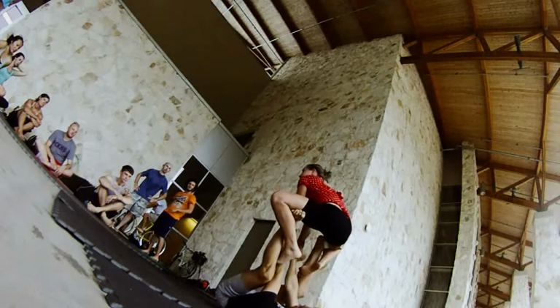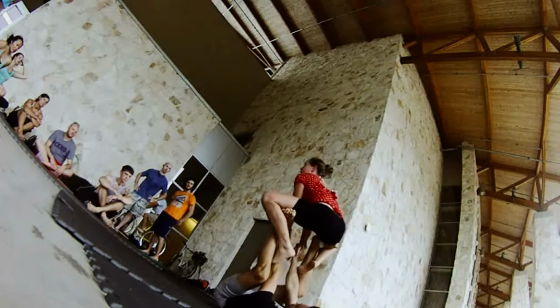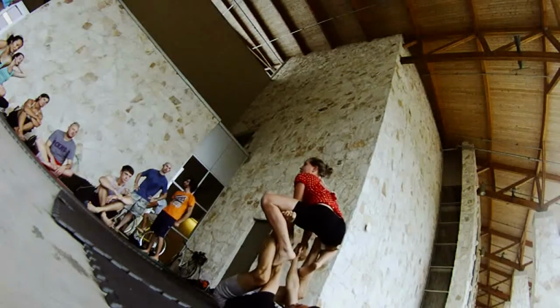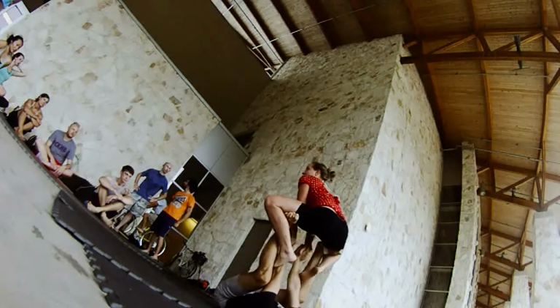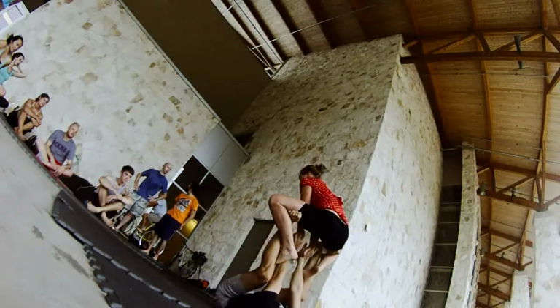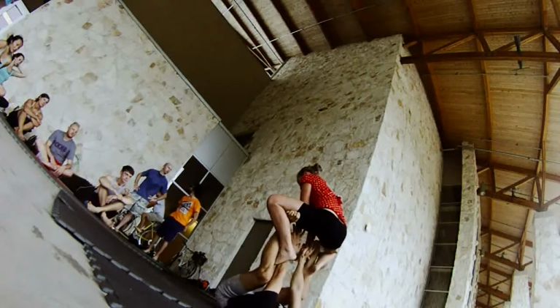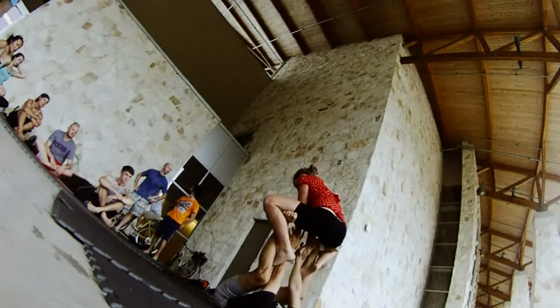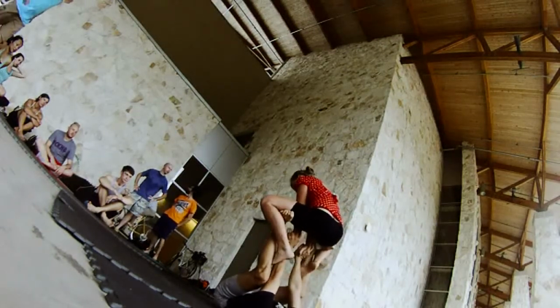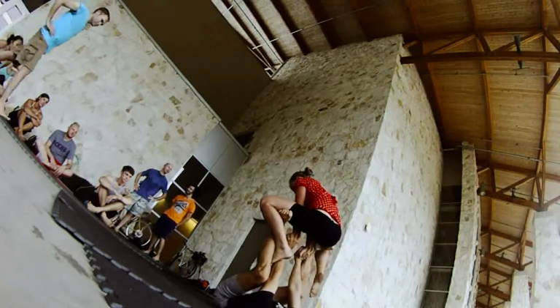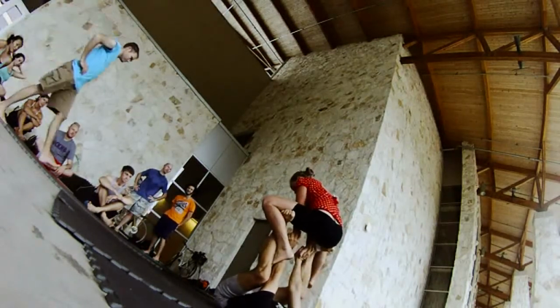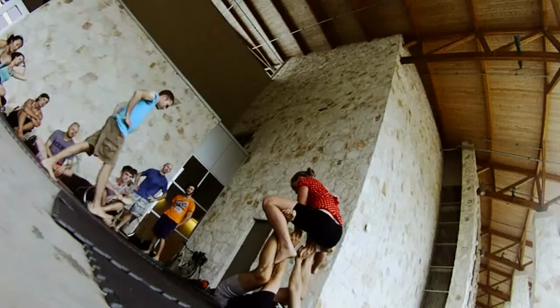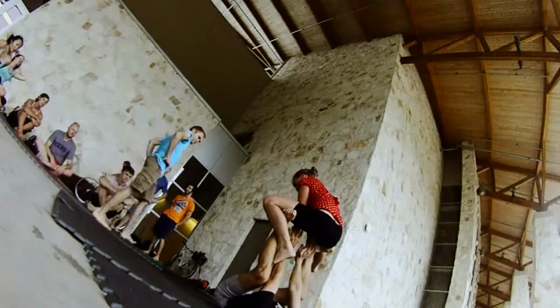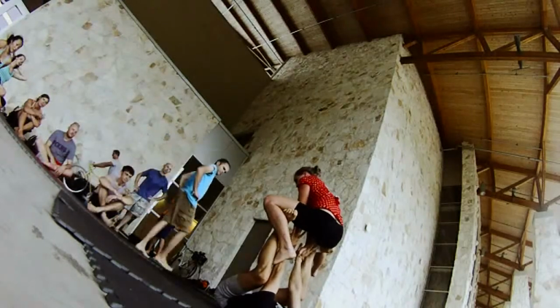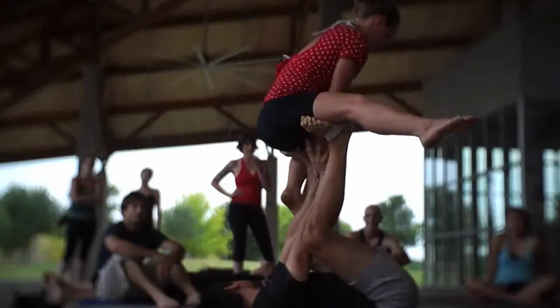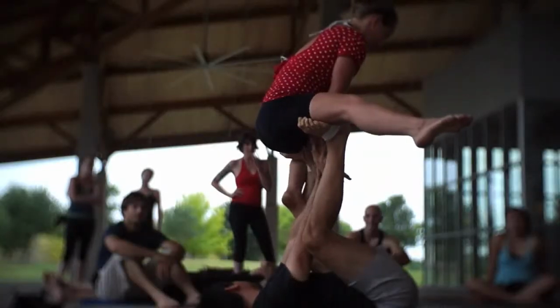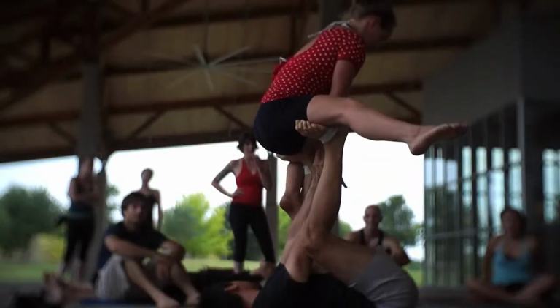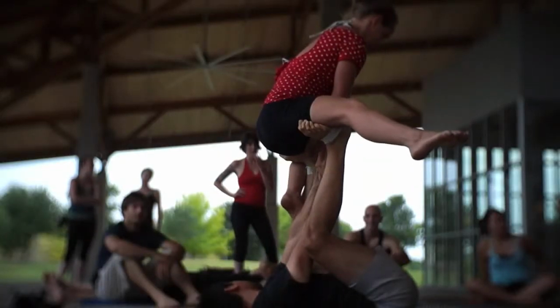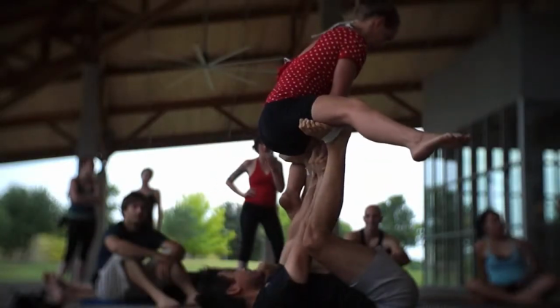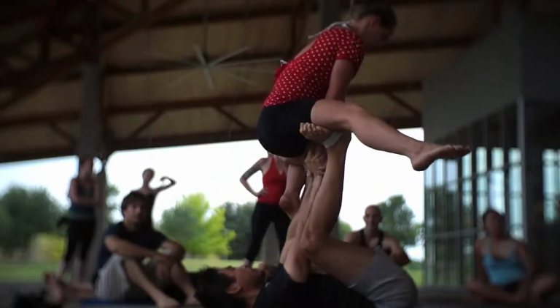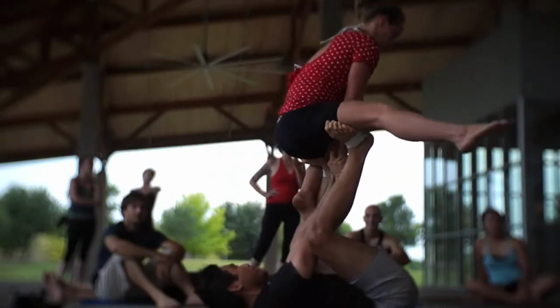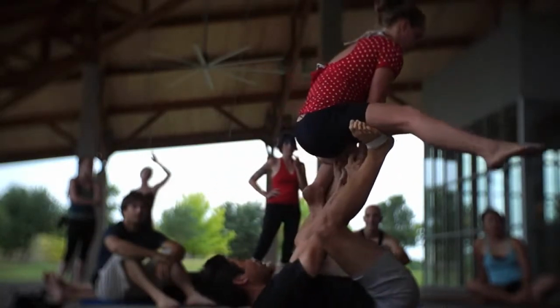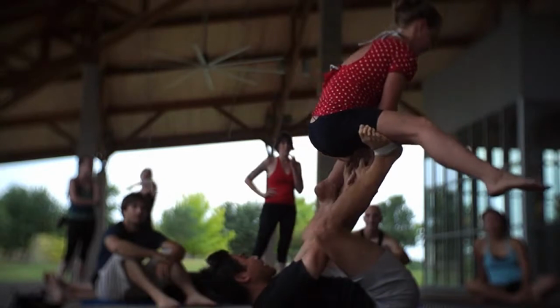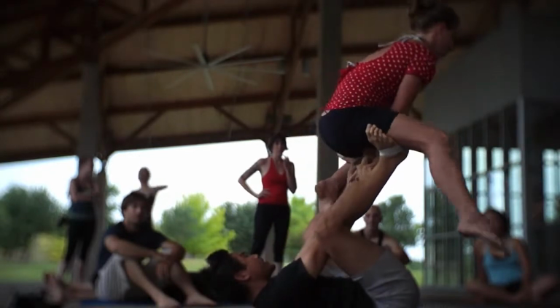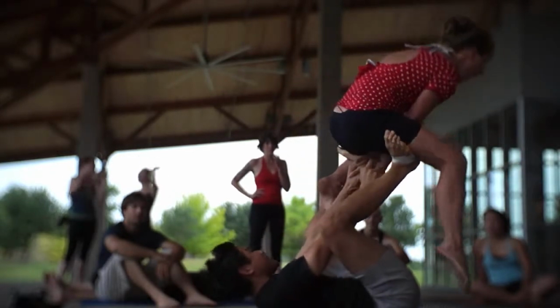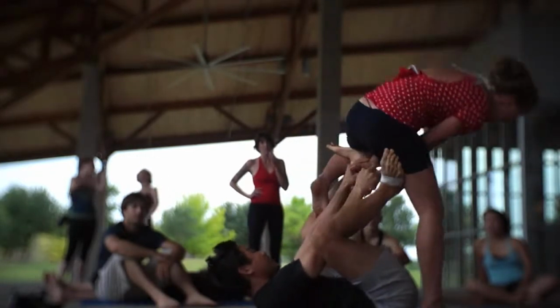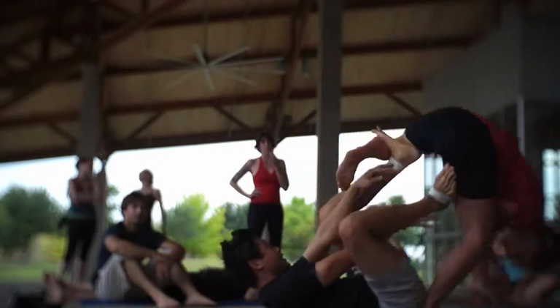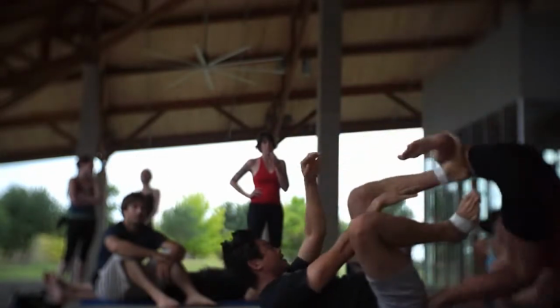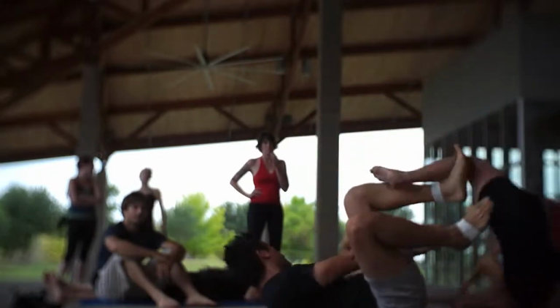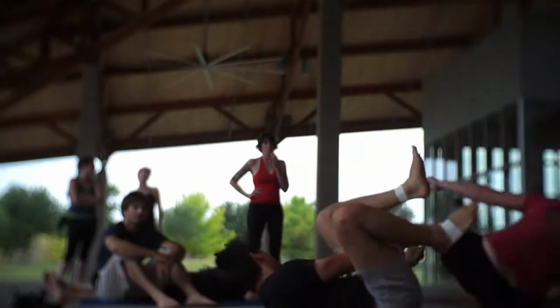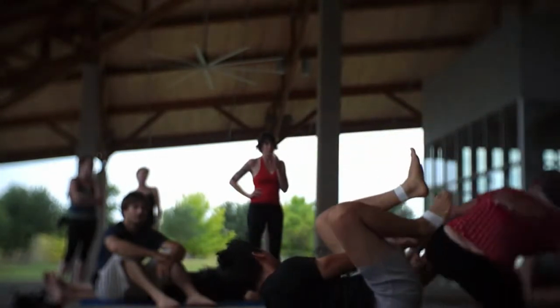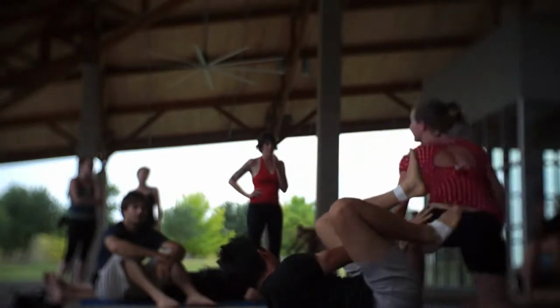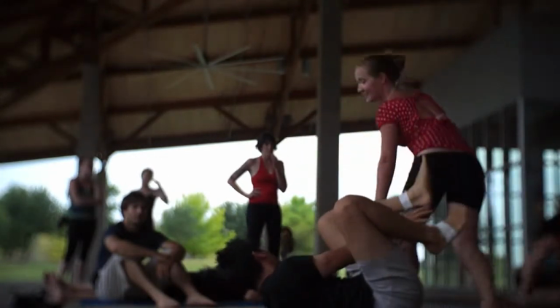Hands here. First principle: the background helper should help but don't hold. If she's falling forward and you're holding her hands, she is eating it. Do not hold — help, but don't hold, okay.